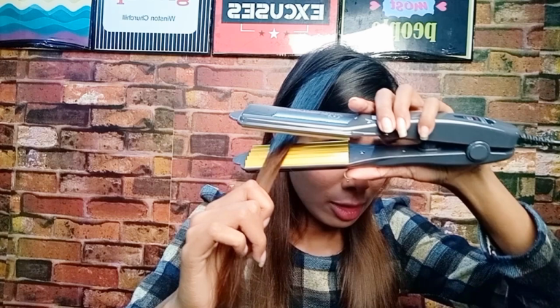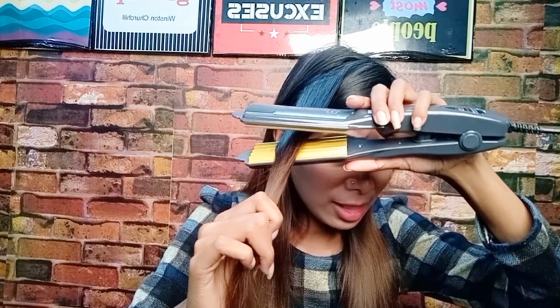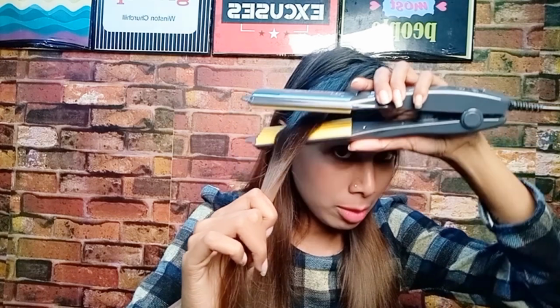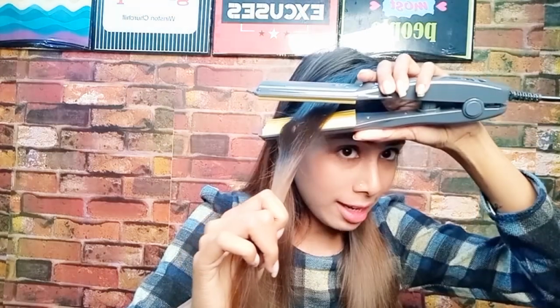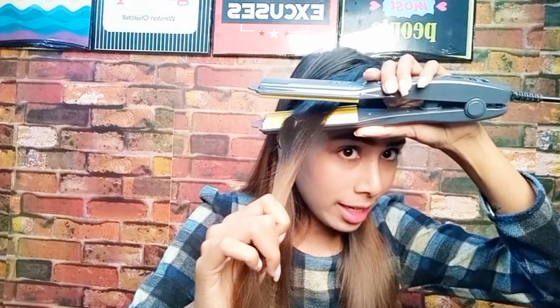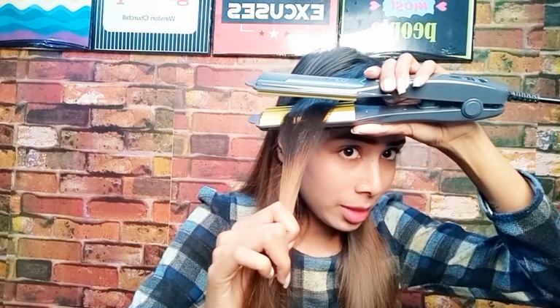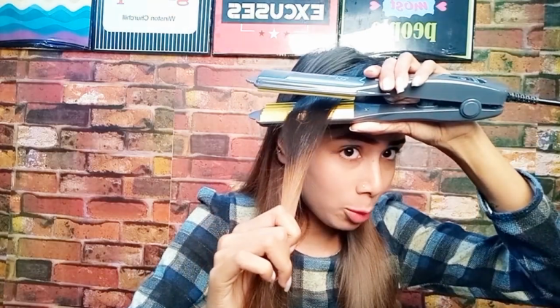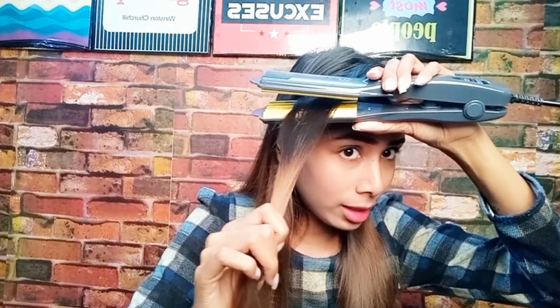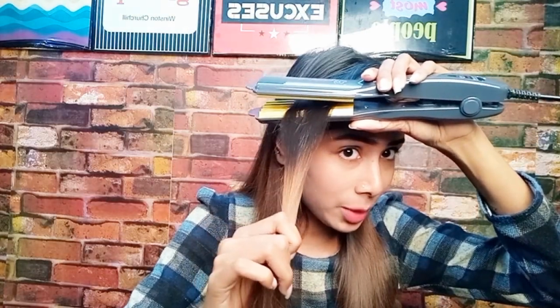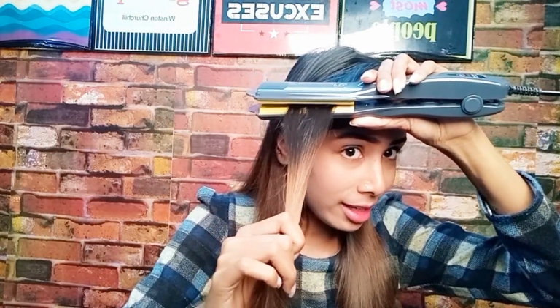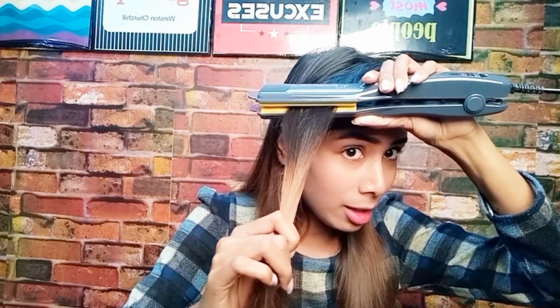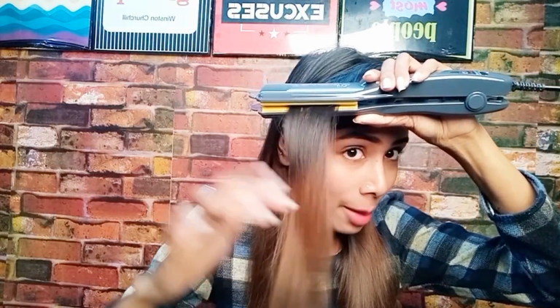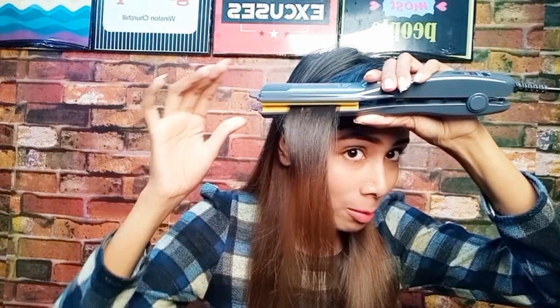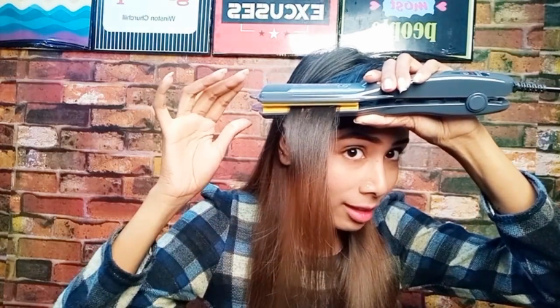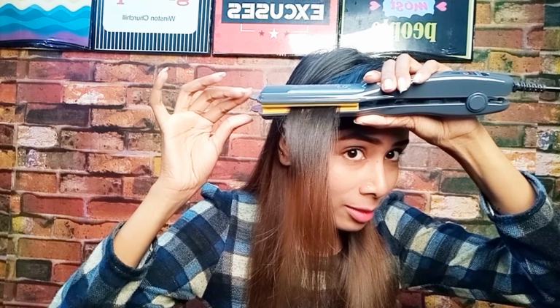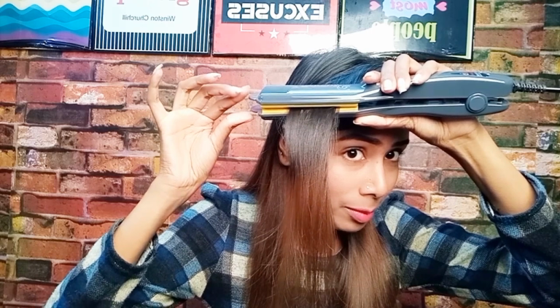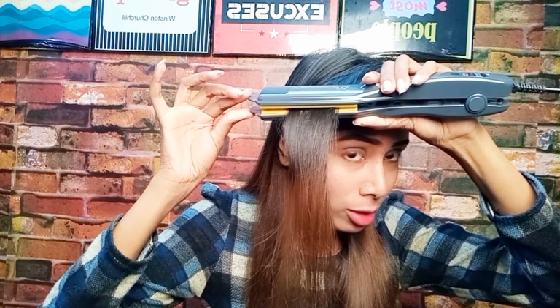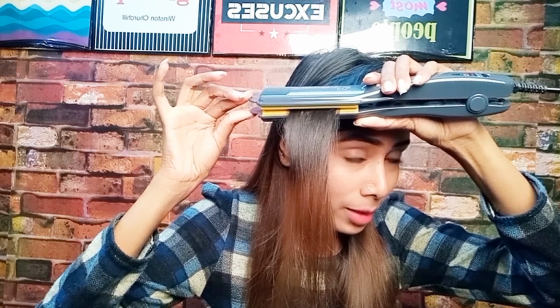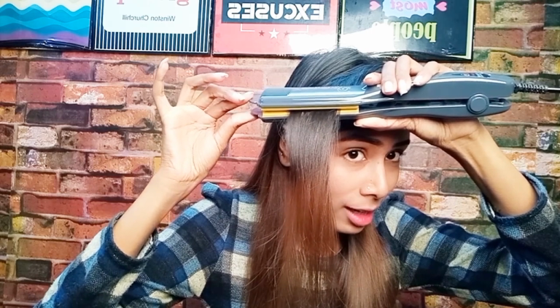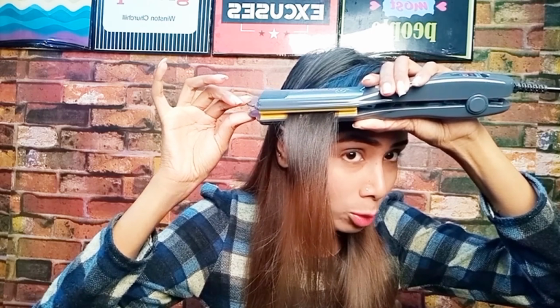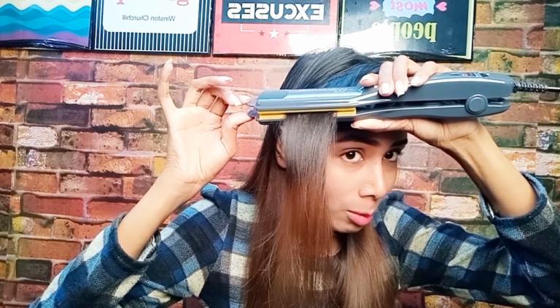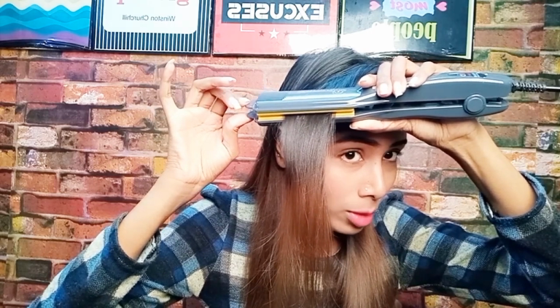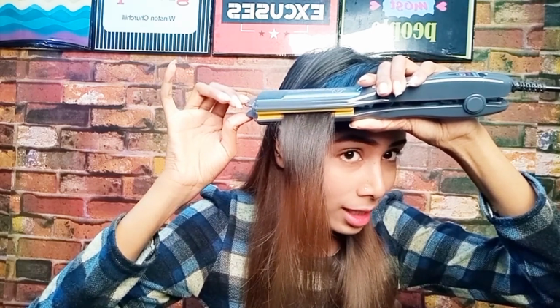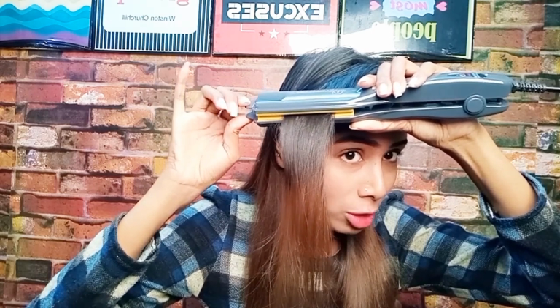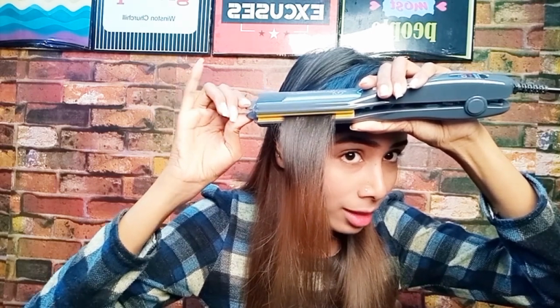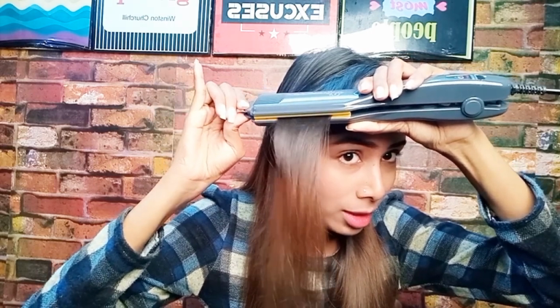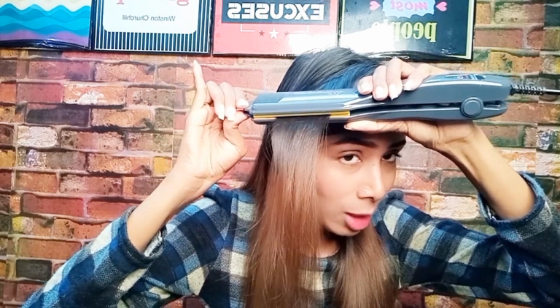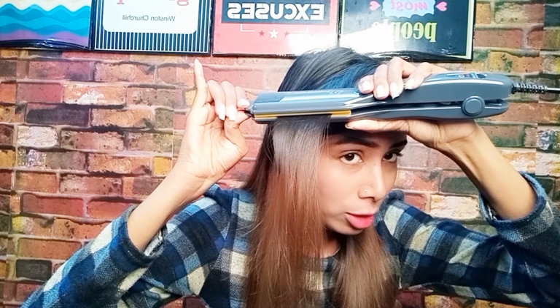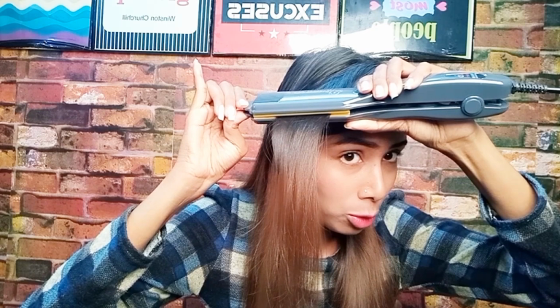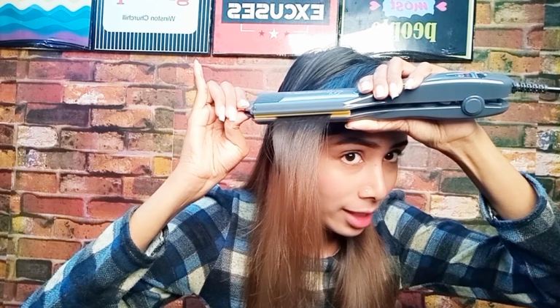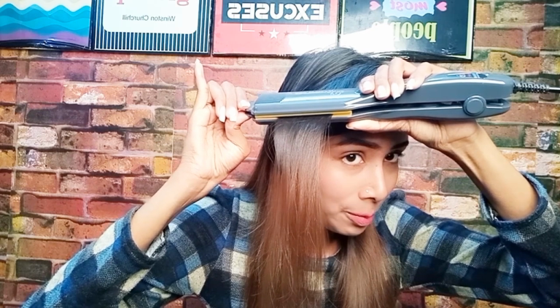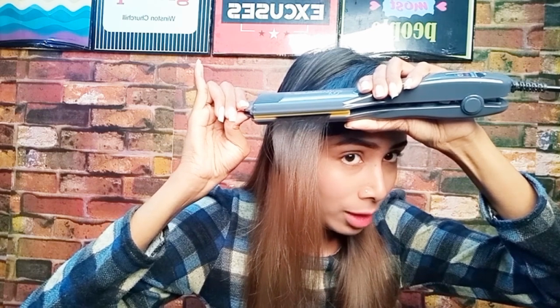First of all, put a heat protecting spray on your hair before using the crimper. I will now show you a demo section with the crimper — just to show you guys how it works.